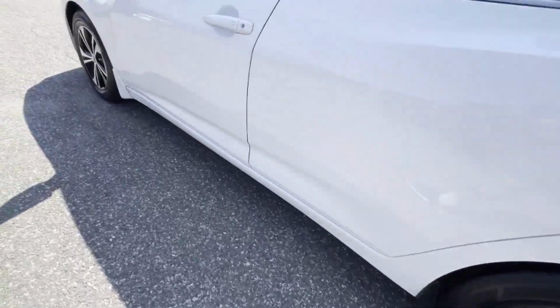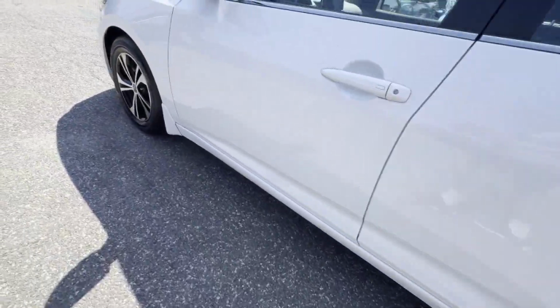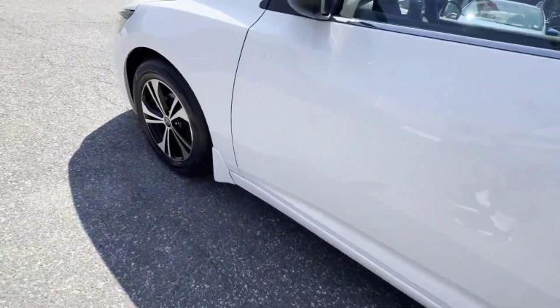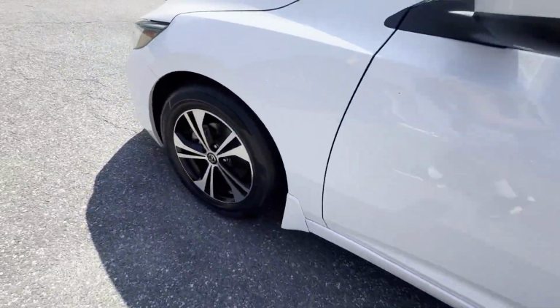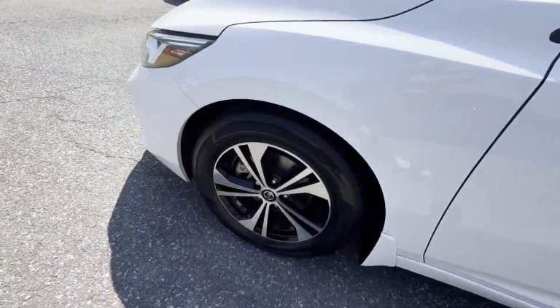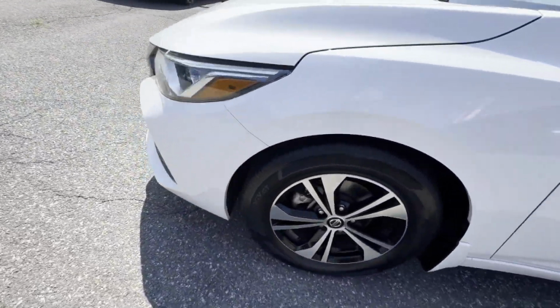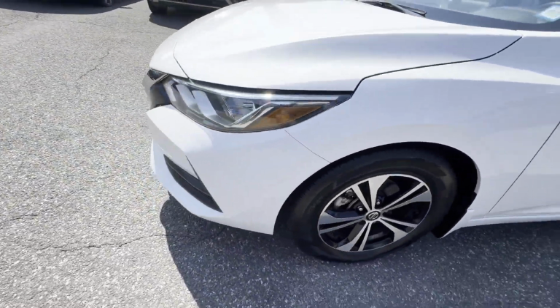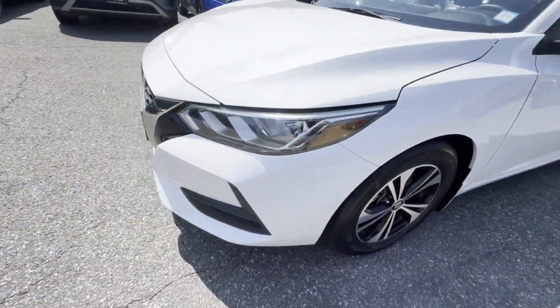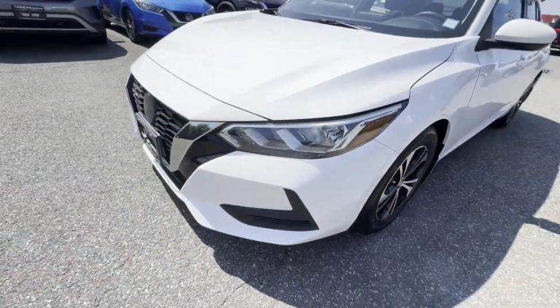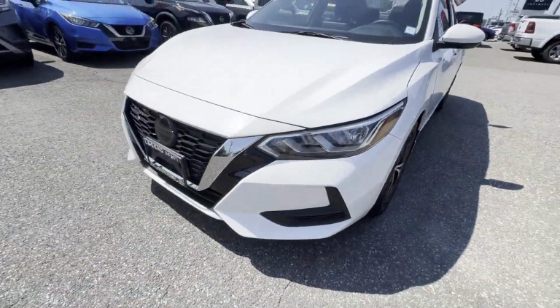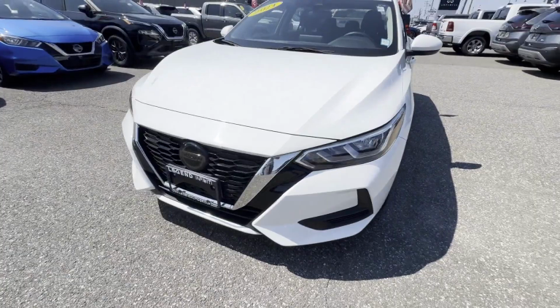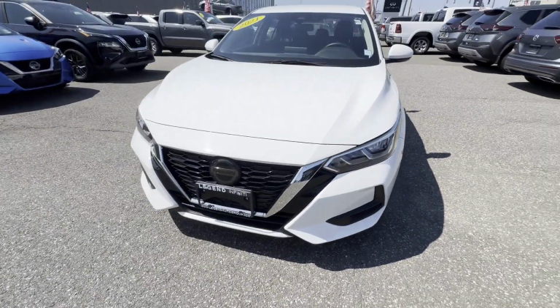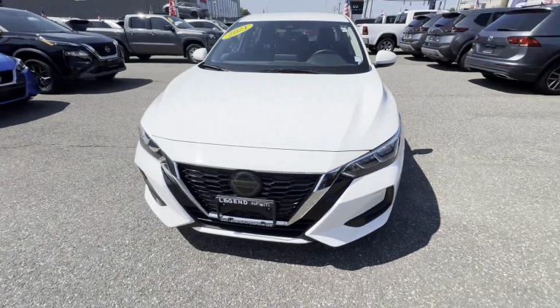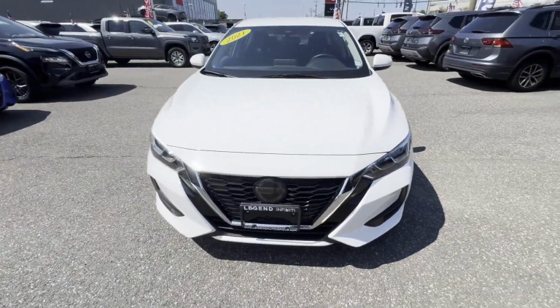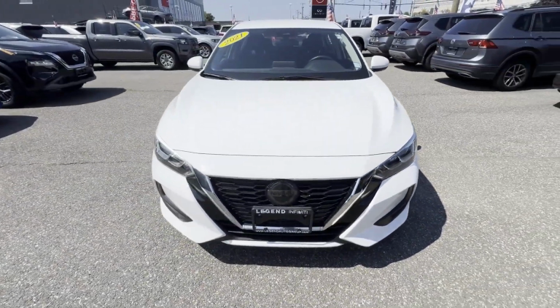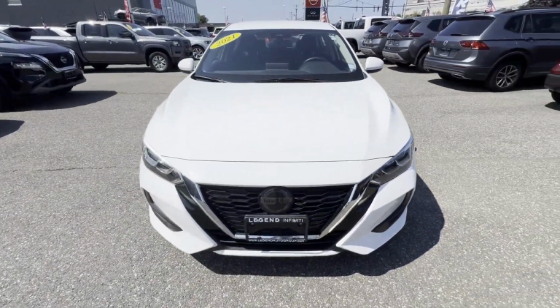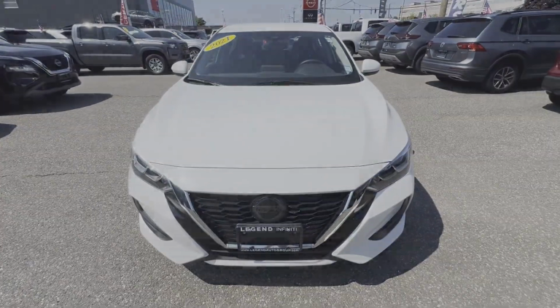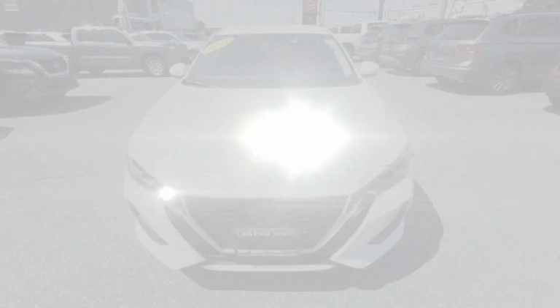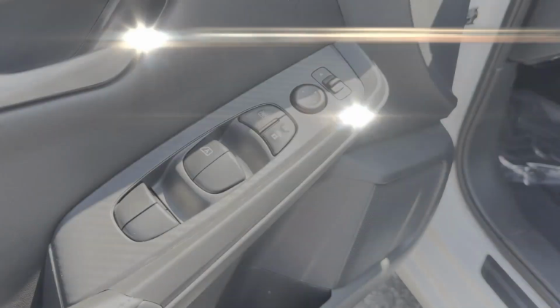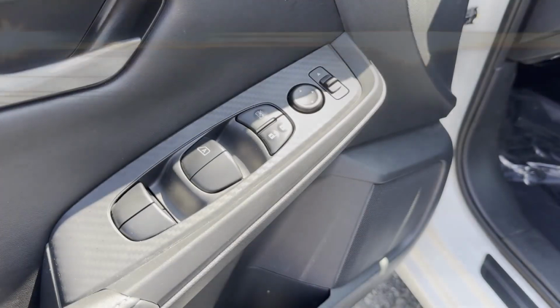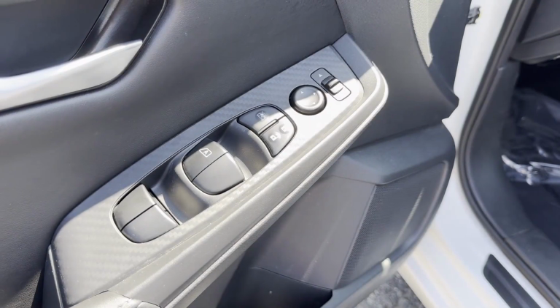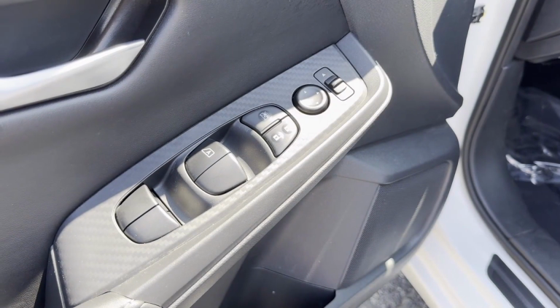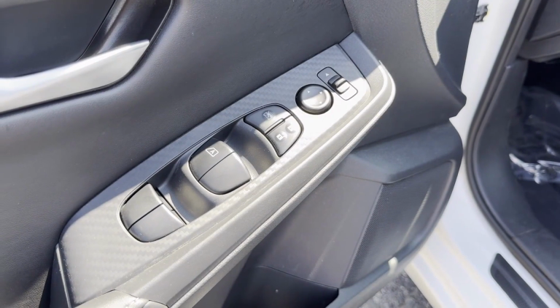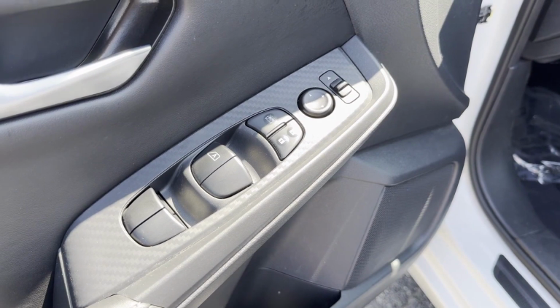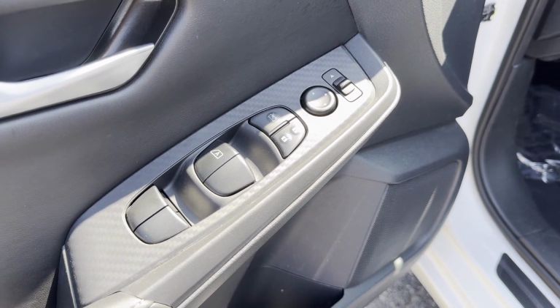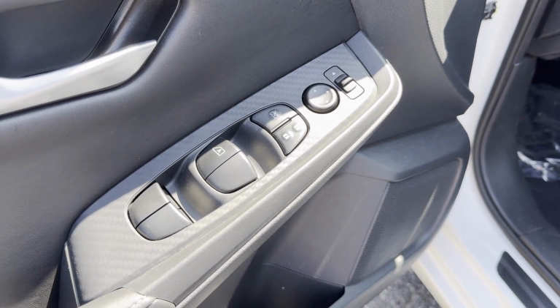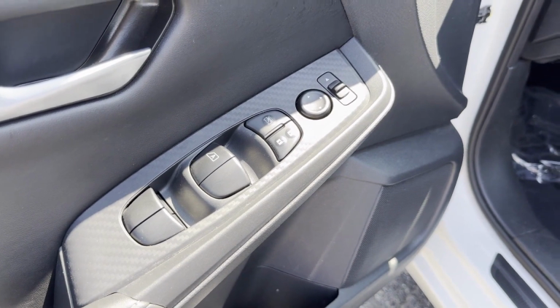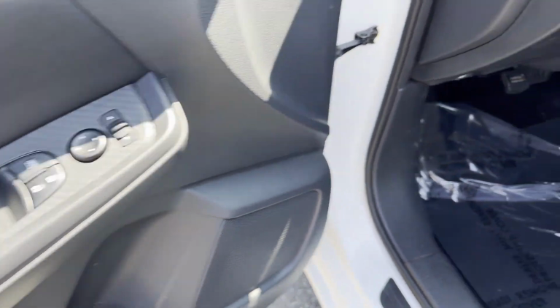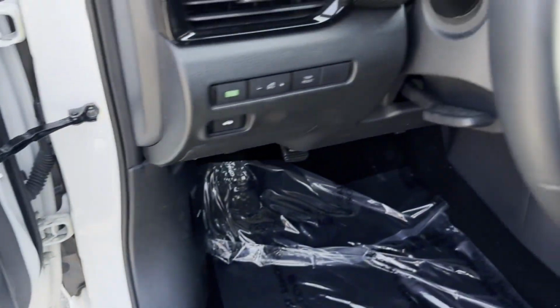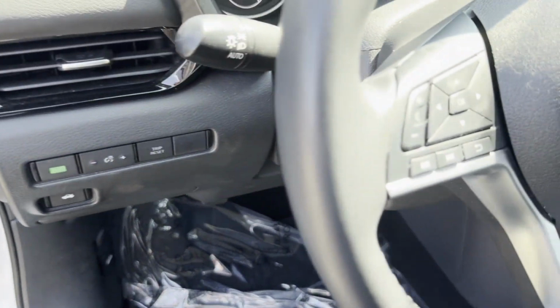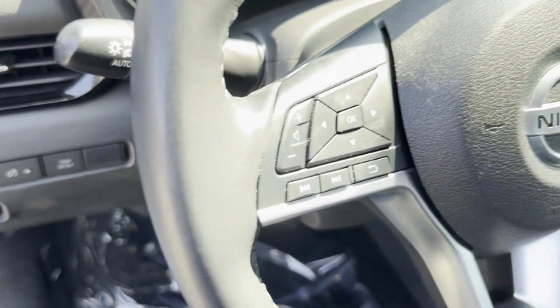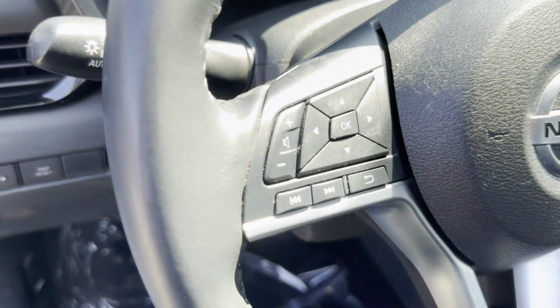Side view mirrors with turn signals, lane departure warning, satellite radio, multi-zone air conditioning, blind spot monitor.